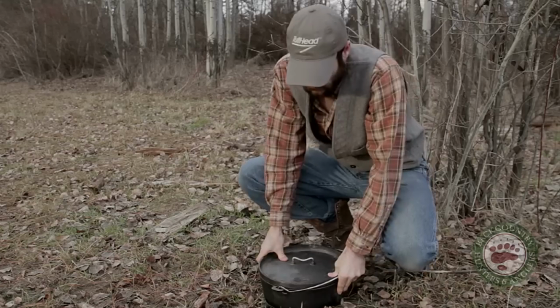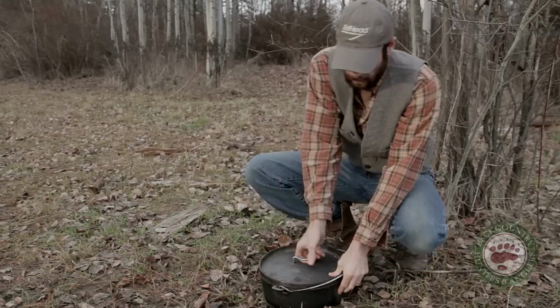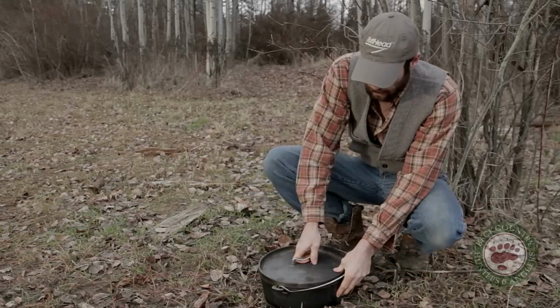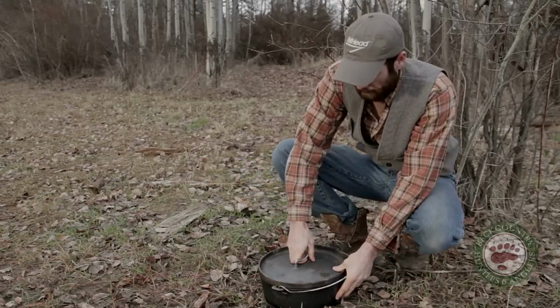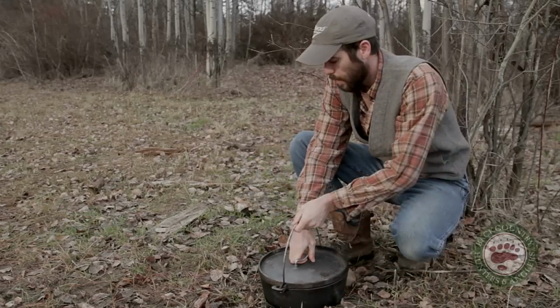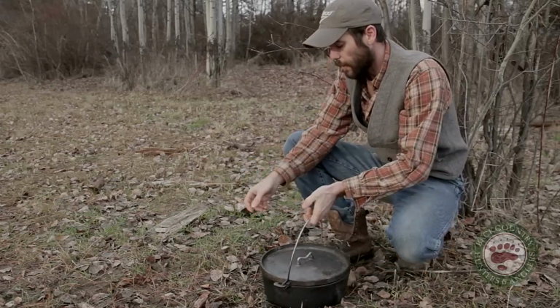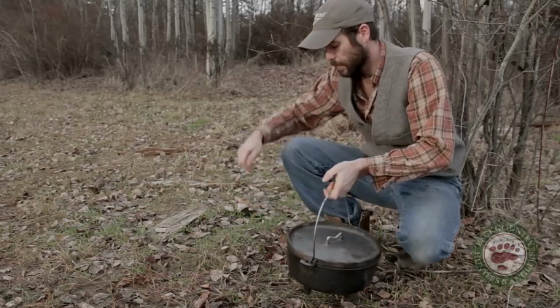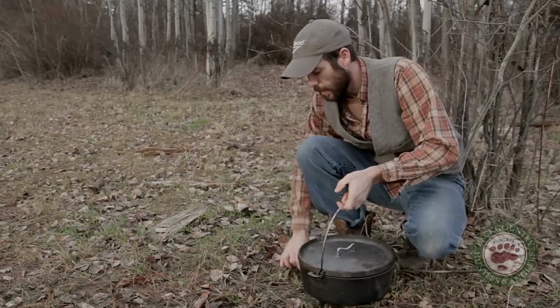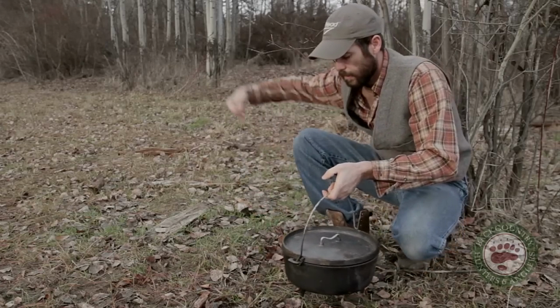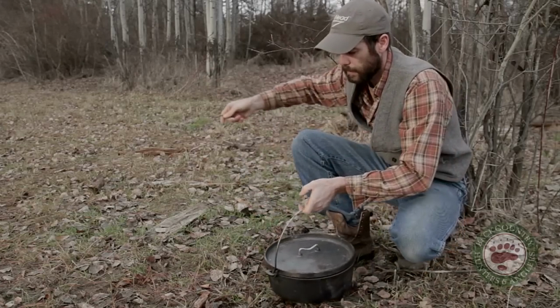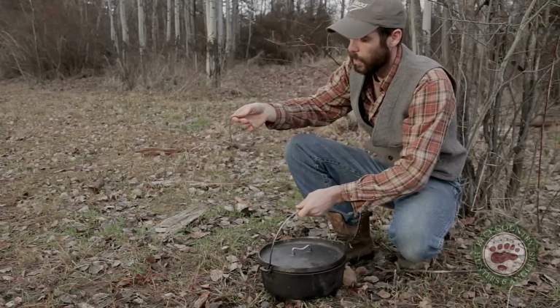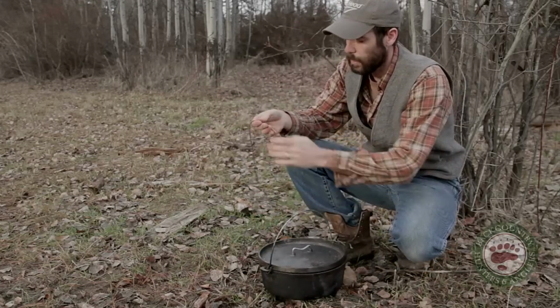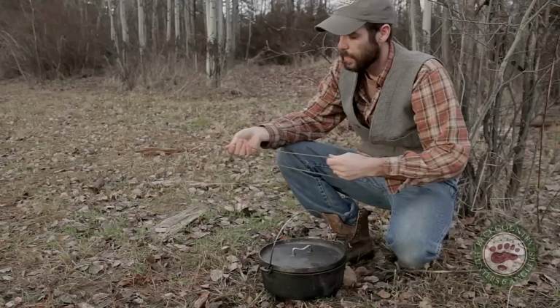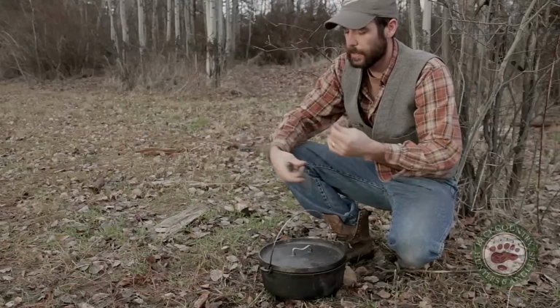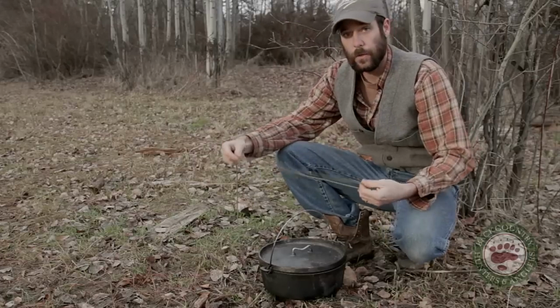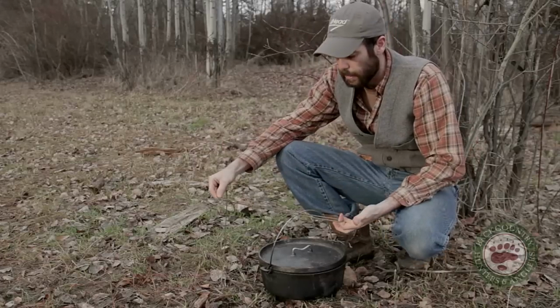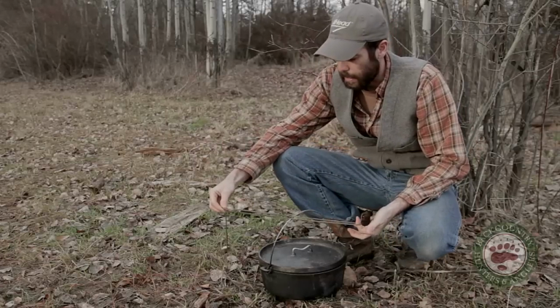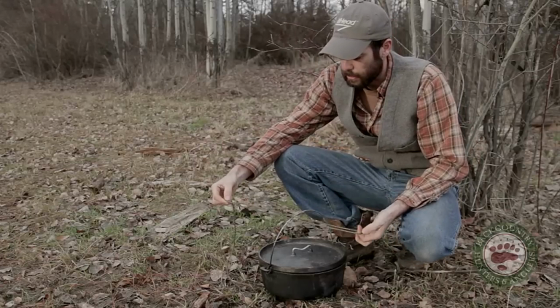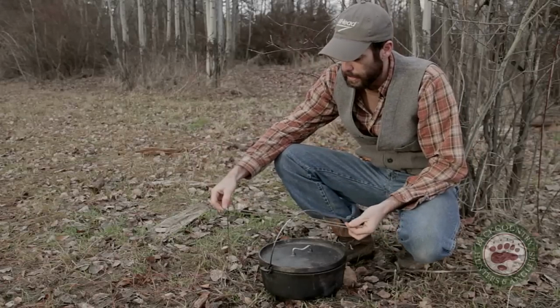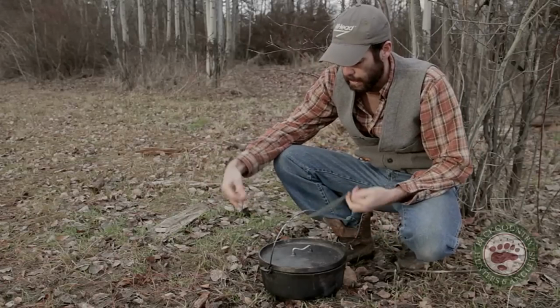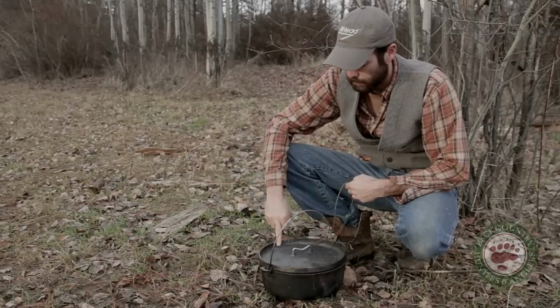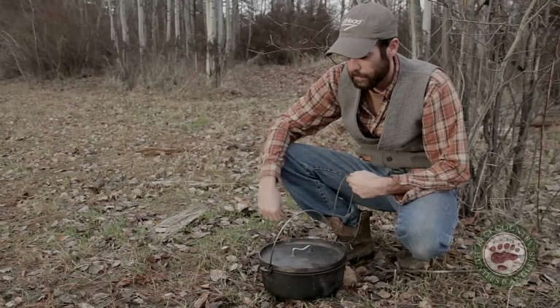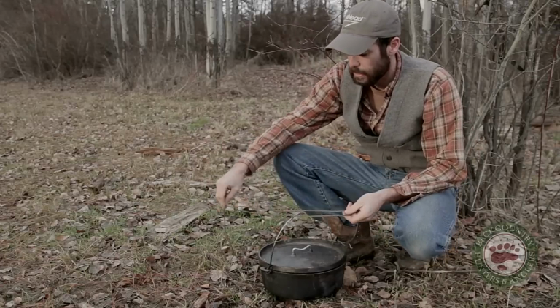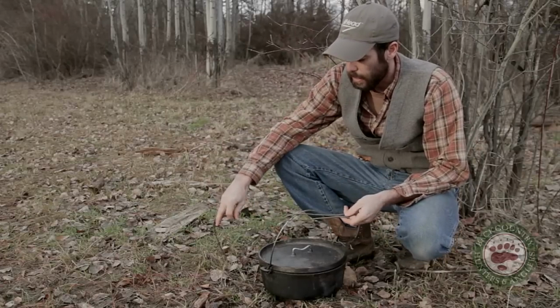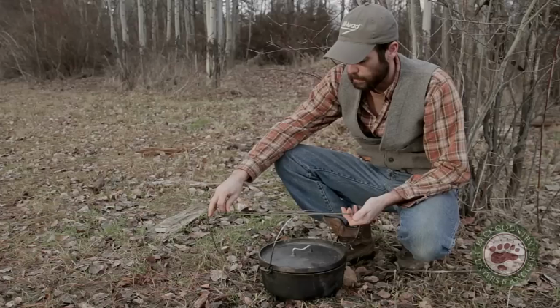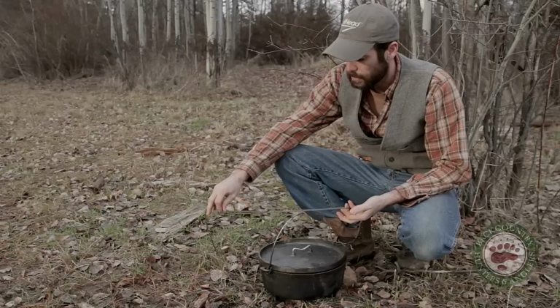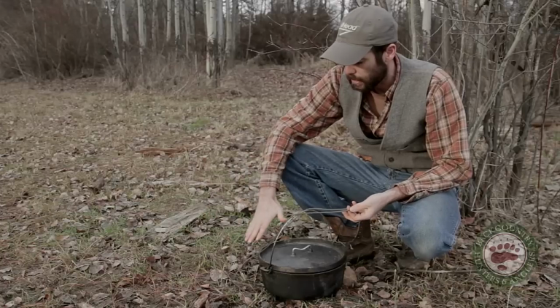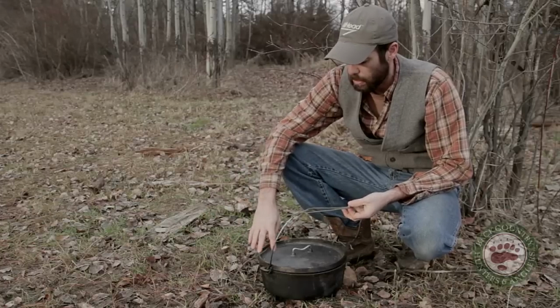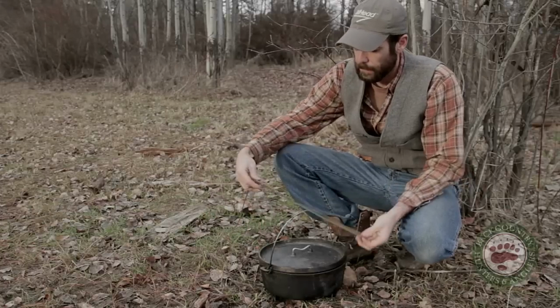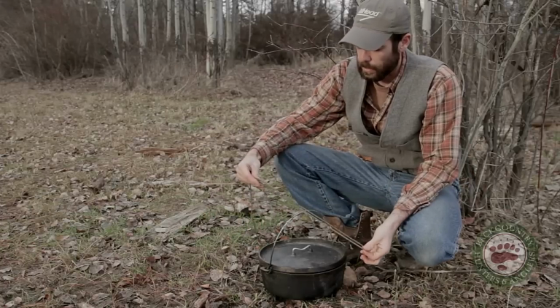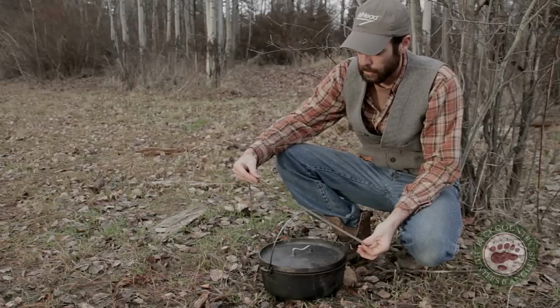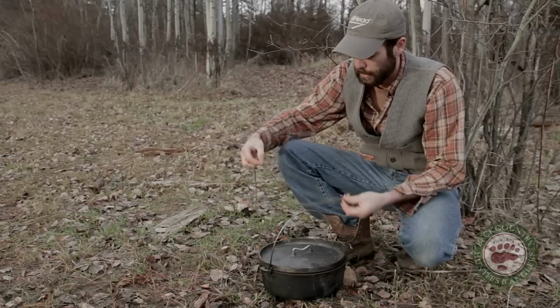Throw your lid on there. And how I keep this thing together — all I've done is I've got a piece of paracord here. I've tied a loop in it that's about, for a 12 inch dutch, it'll be about 16 inches long when it's doubled over like that.